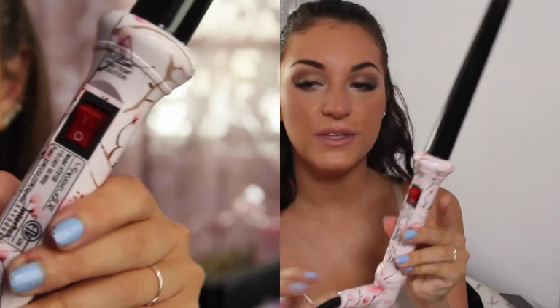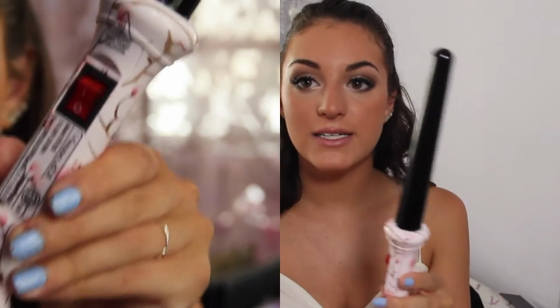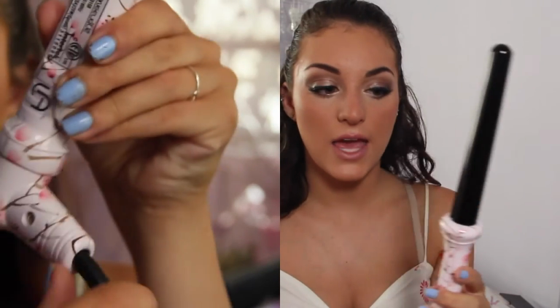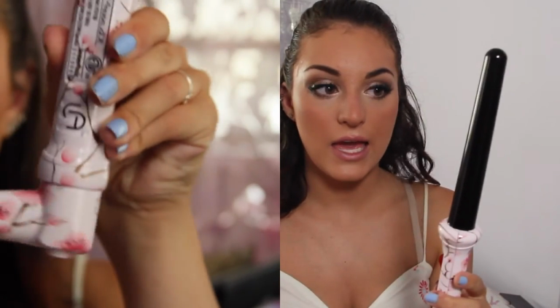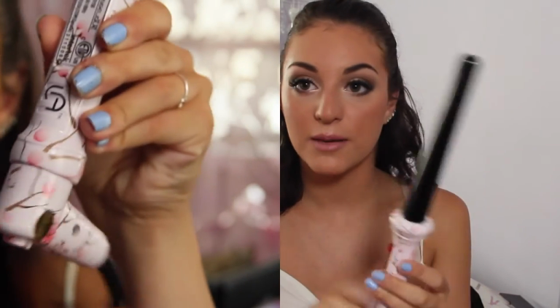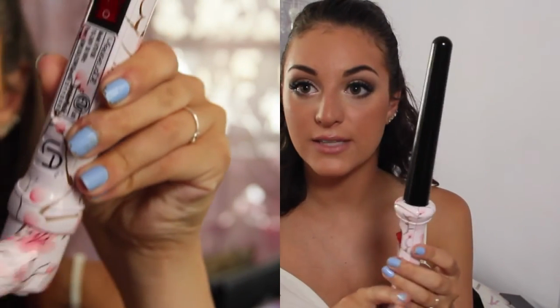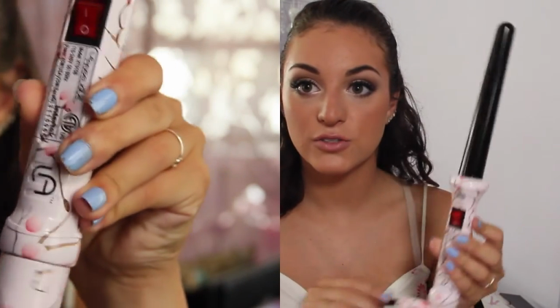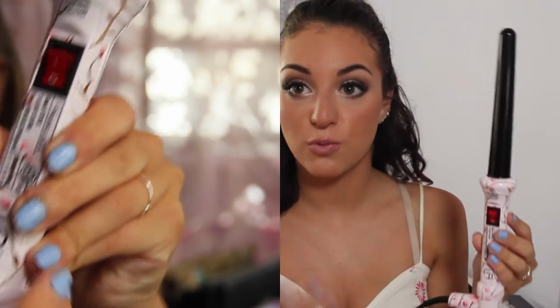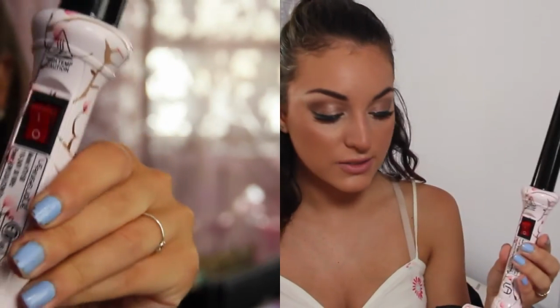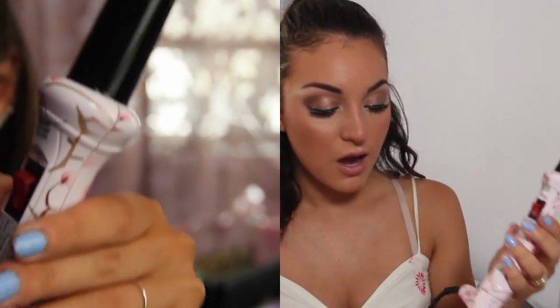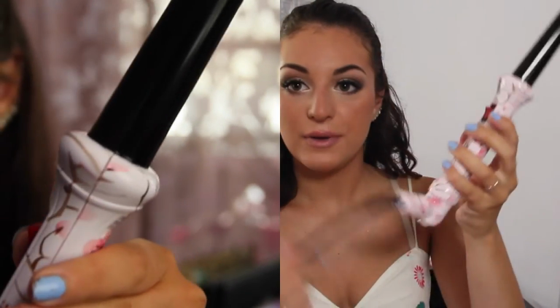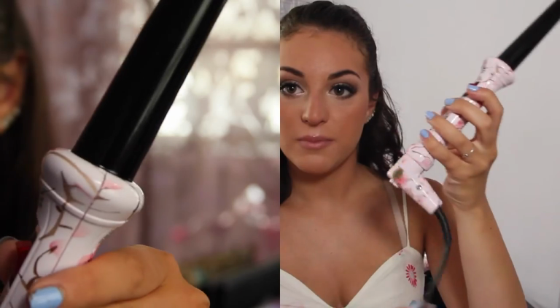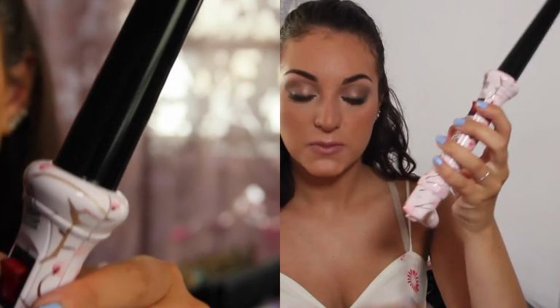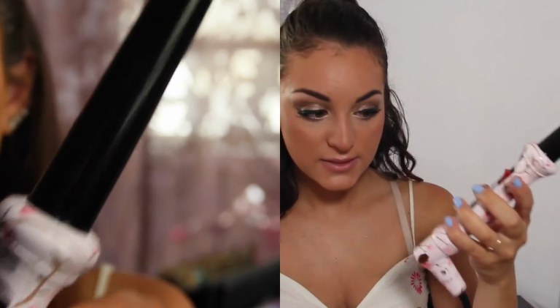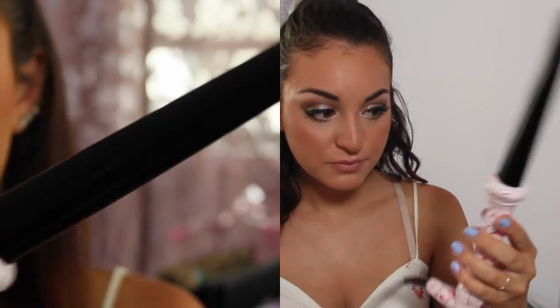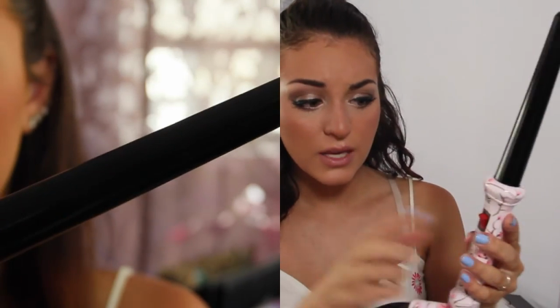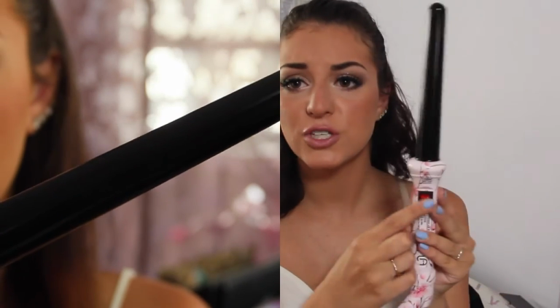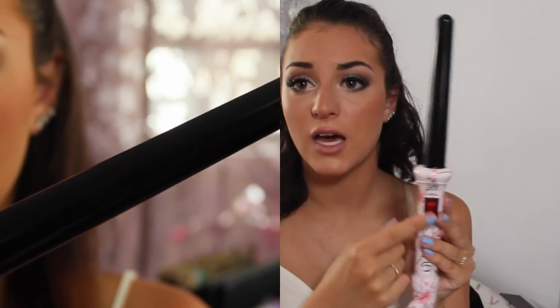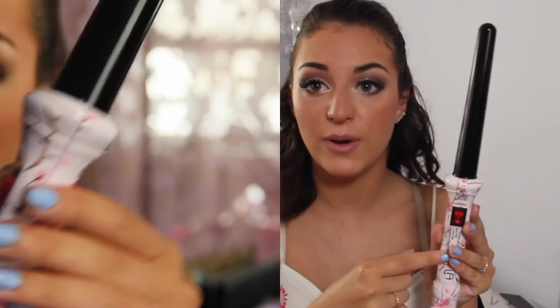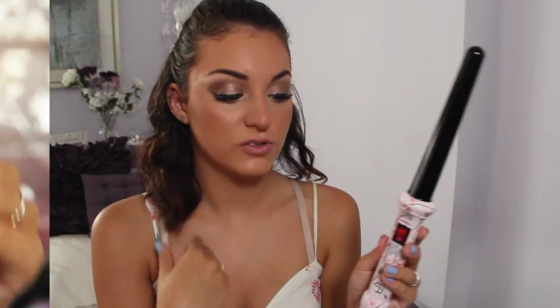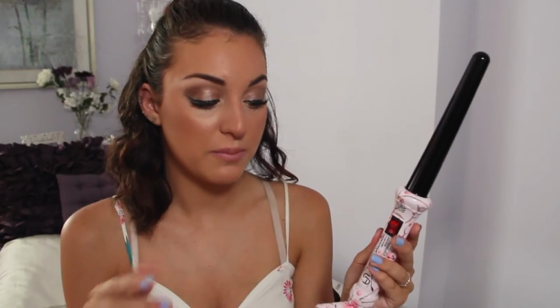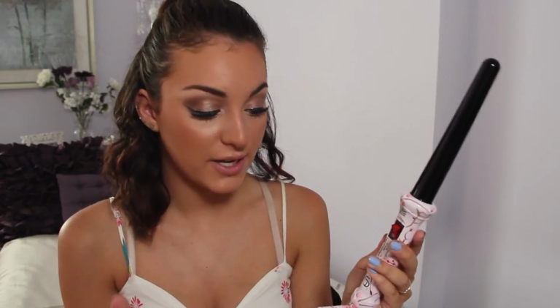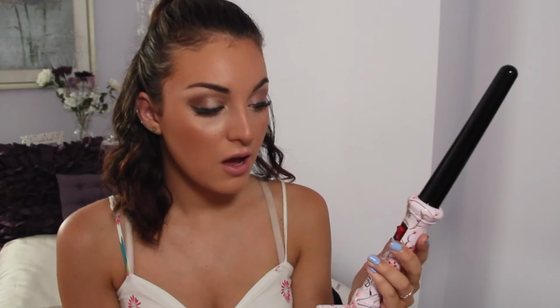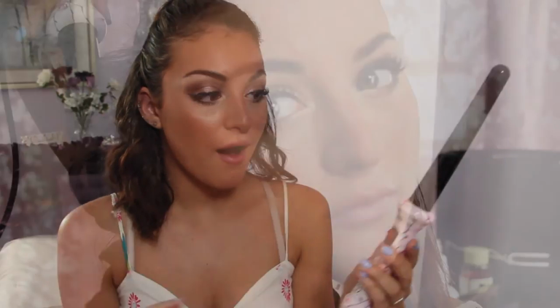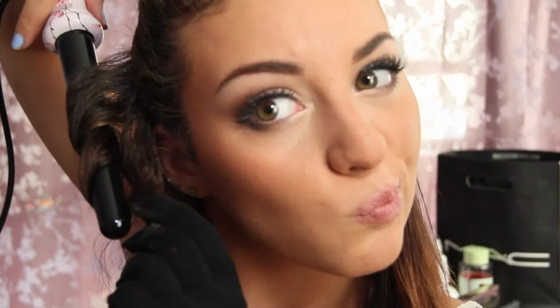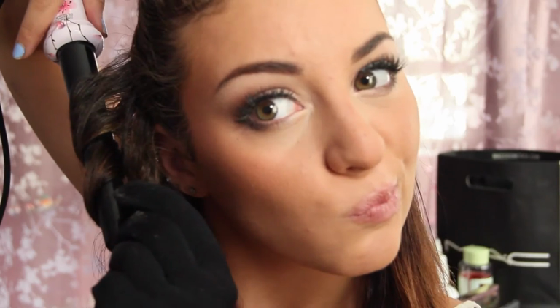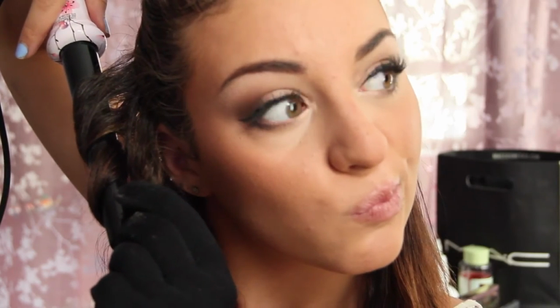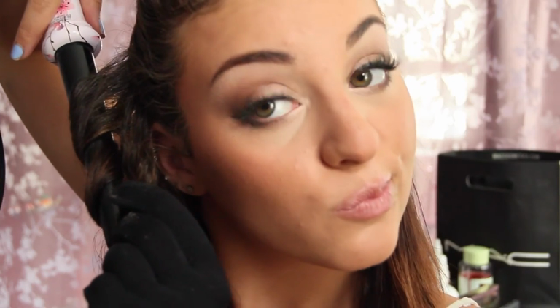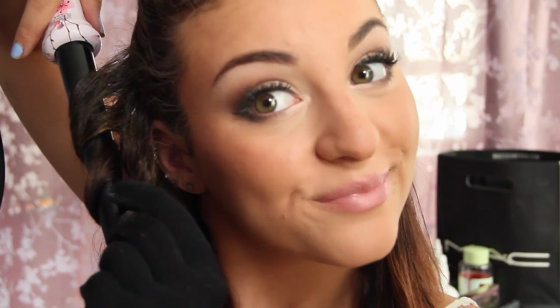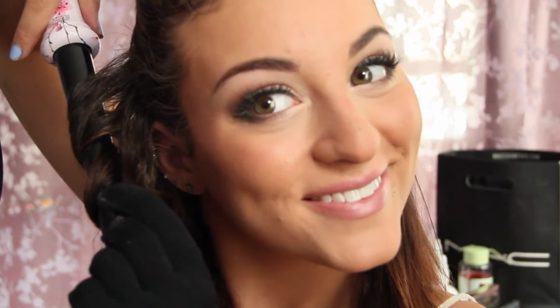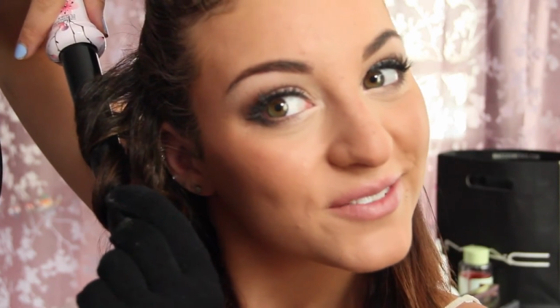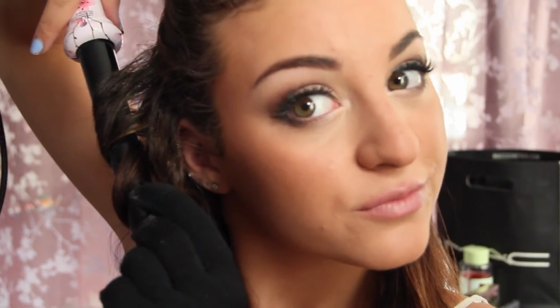The final thing that was sent to me was the curling iron. This is a clampless iron, so it is a wand. The bottom spins, and it just has an on and off button — there is no temperature setting. I don't mind that with curling irons because I usually don't keep them on my hair very long.